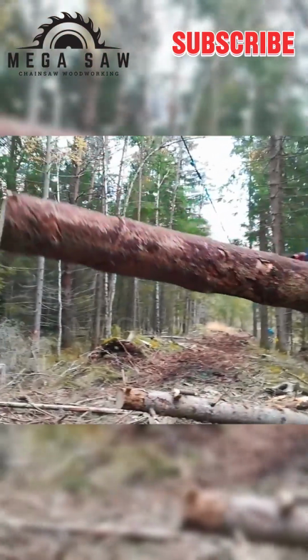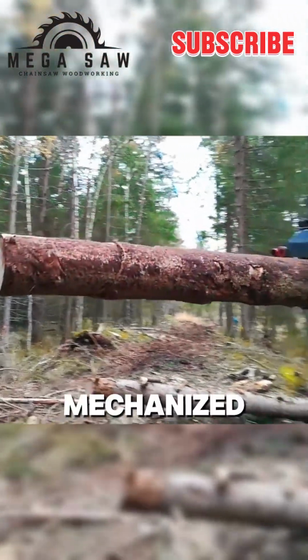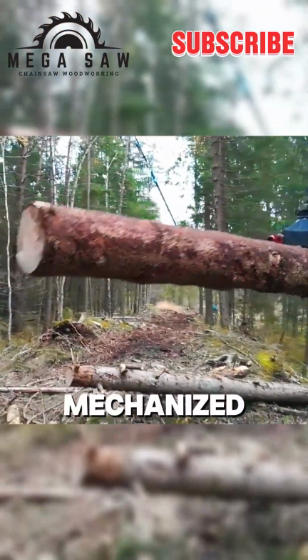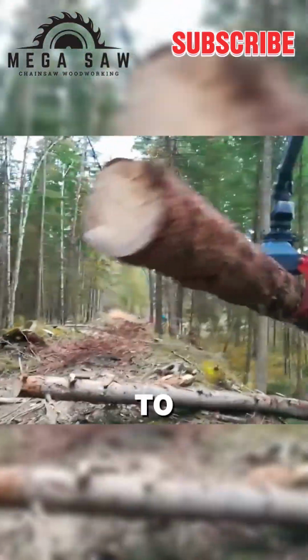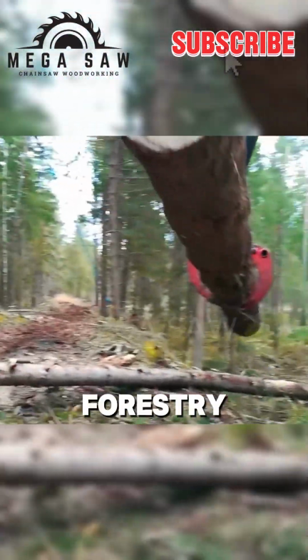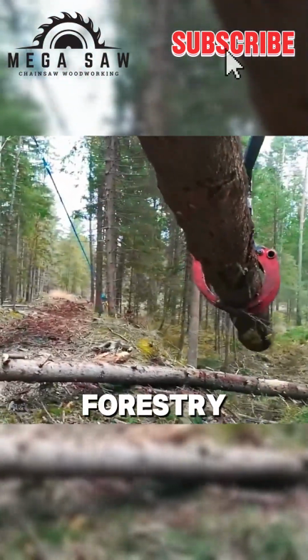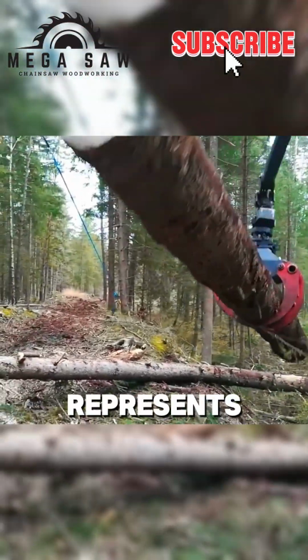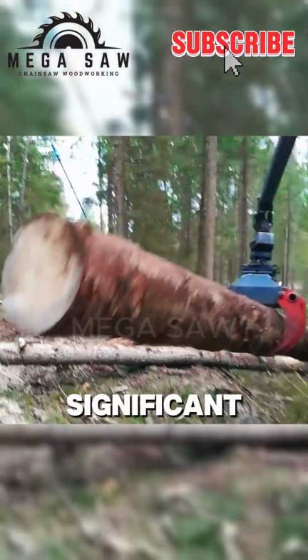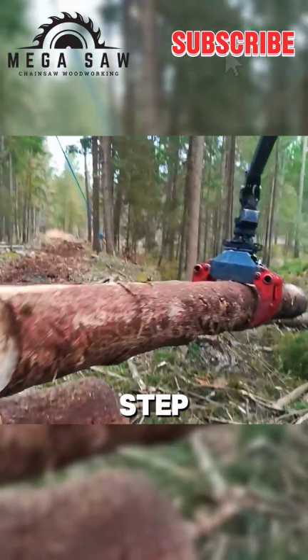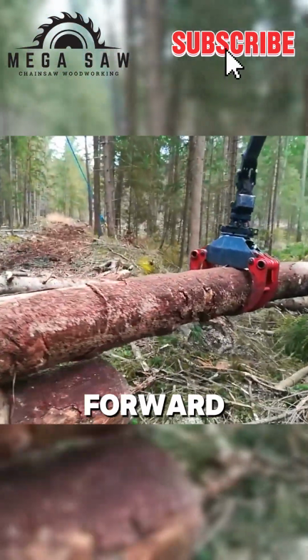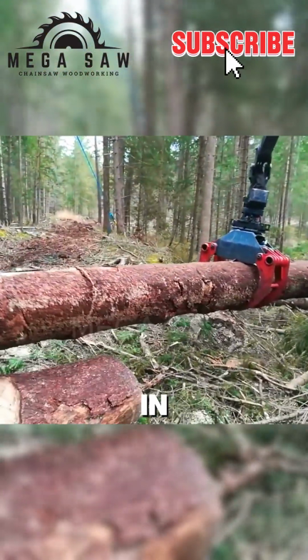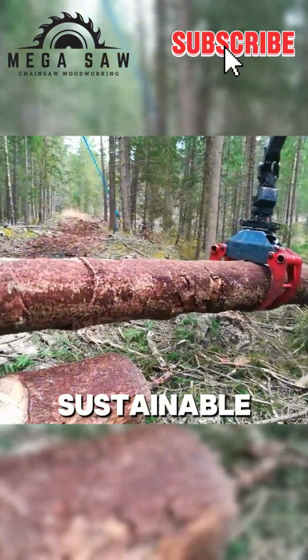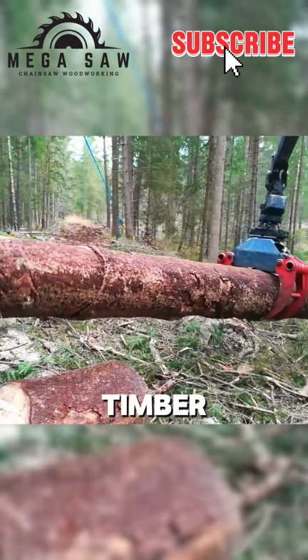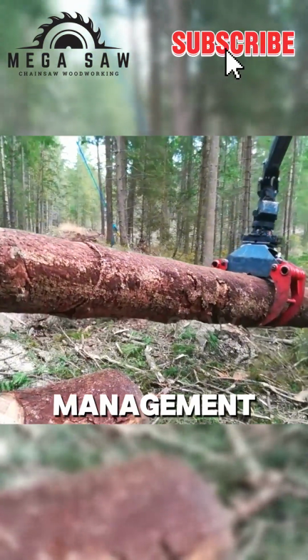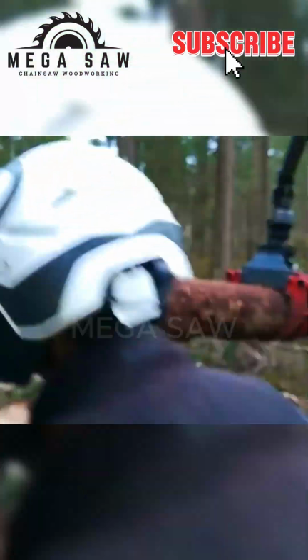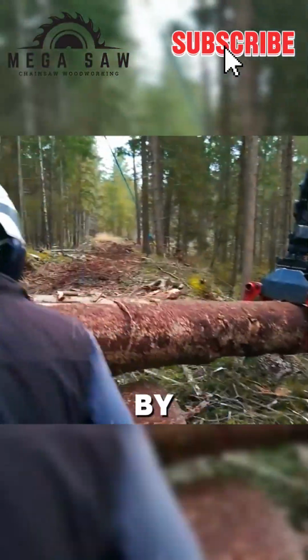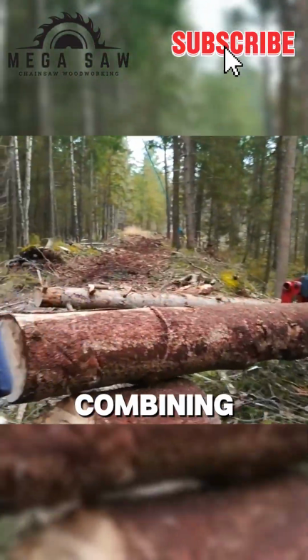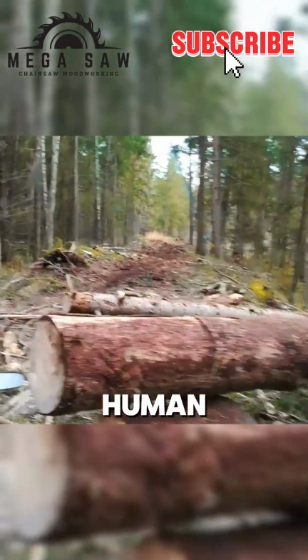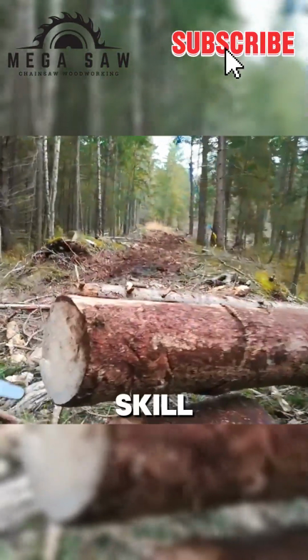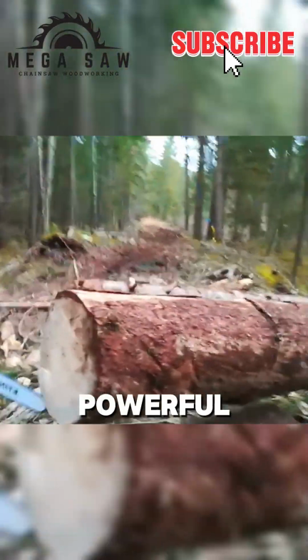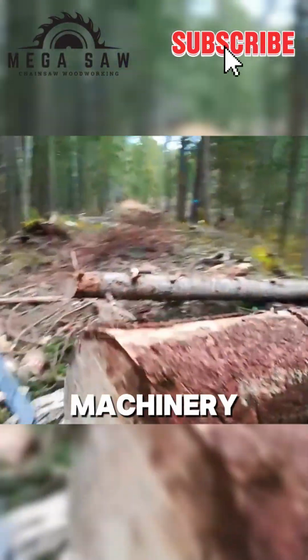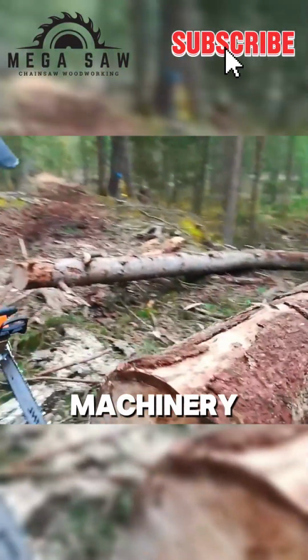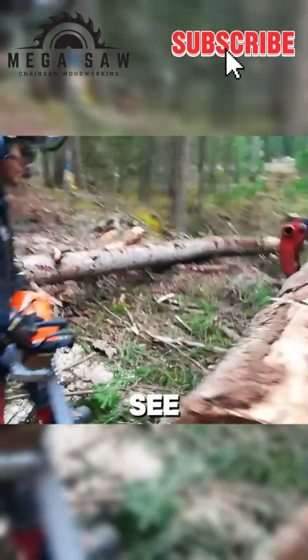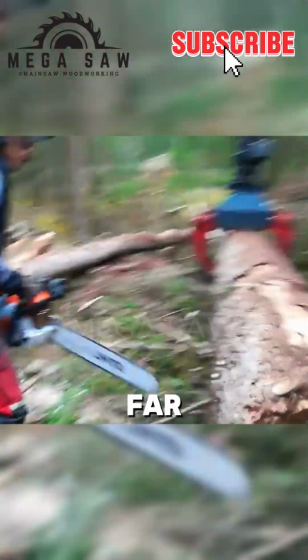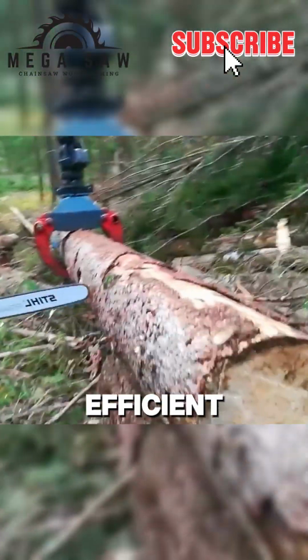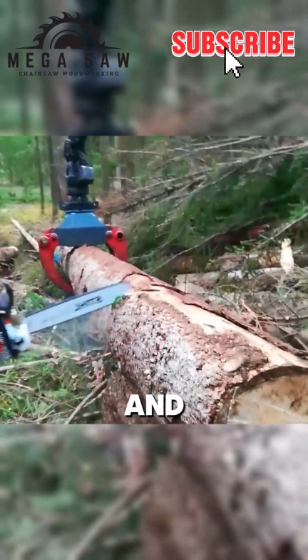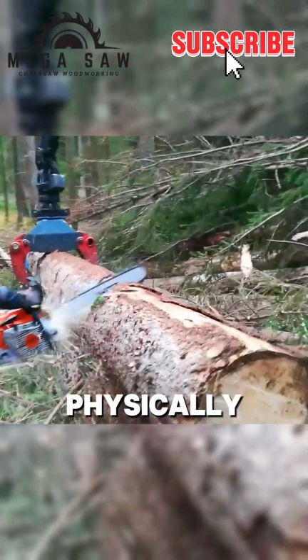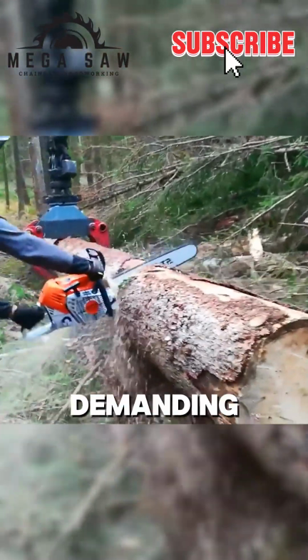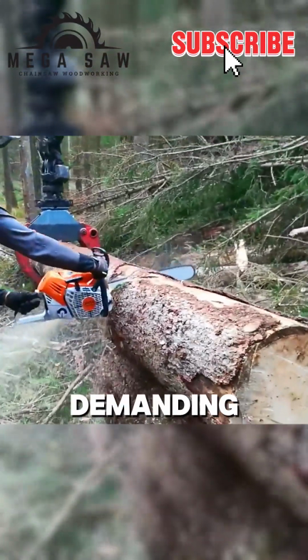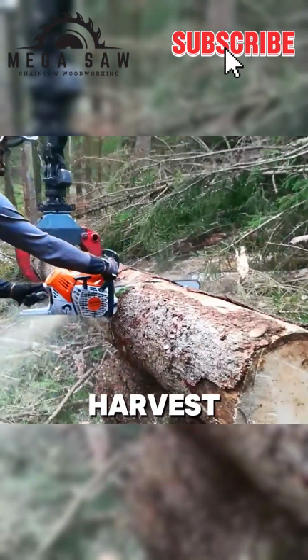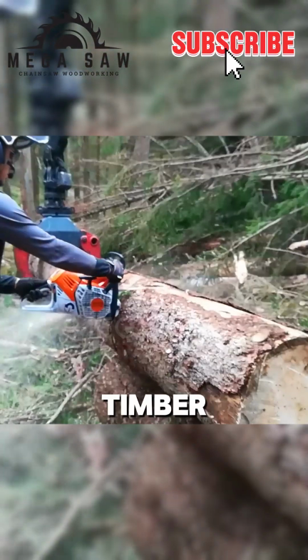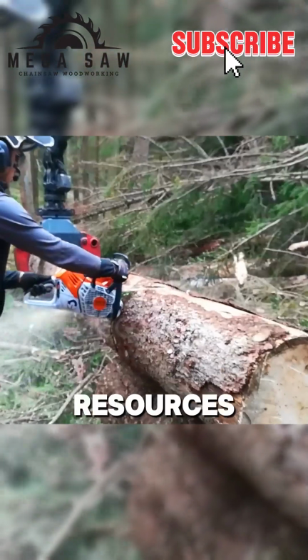This mechanized approach to forestry represents a significant step forward in sustainable timber management. By combining human skill with powerful machinery, we see a far more efficient and less physically demanding way to harvest timber resources.